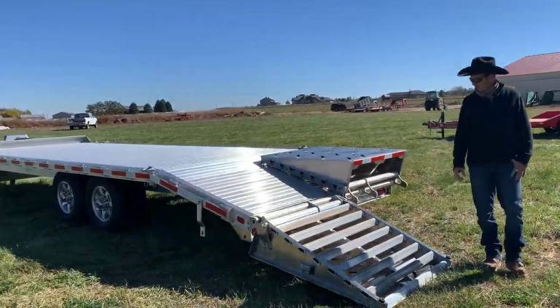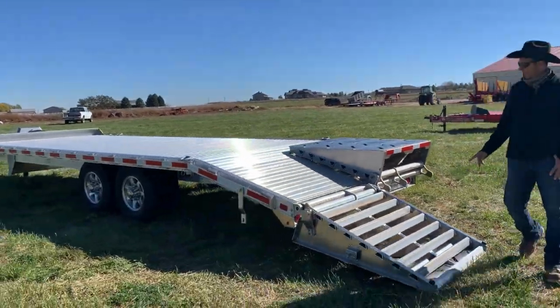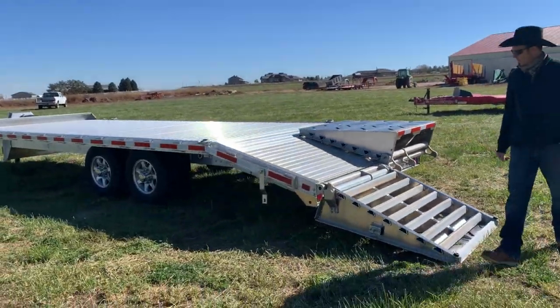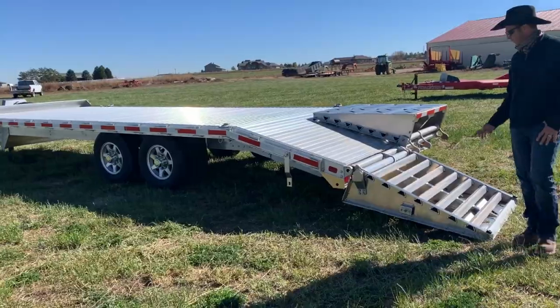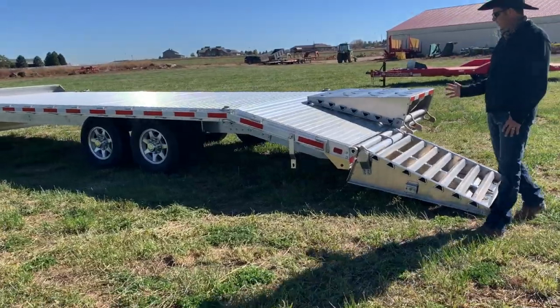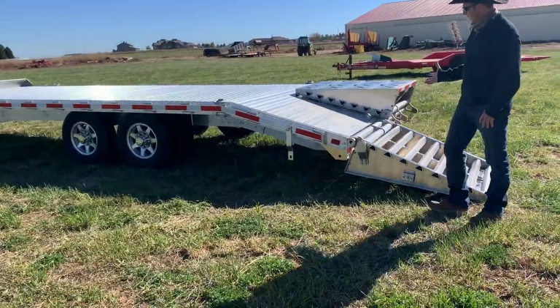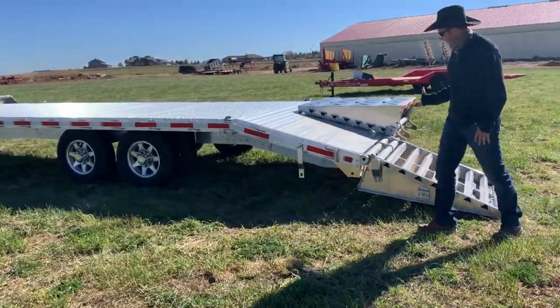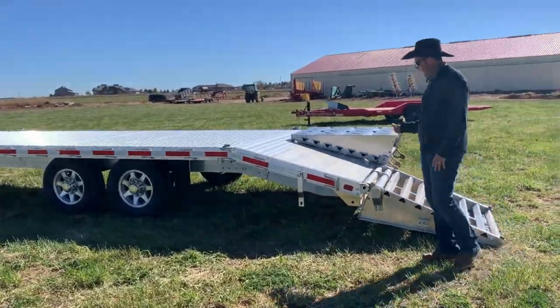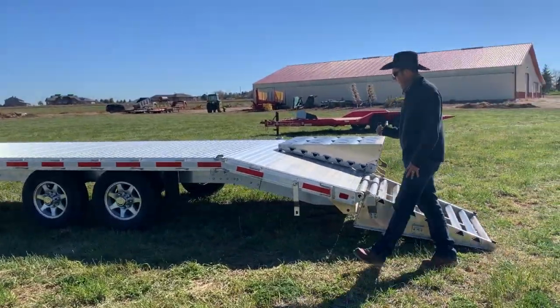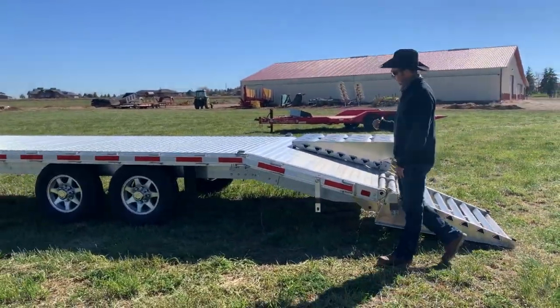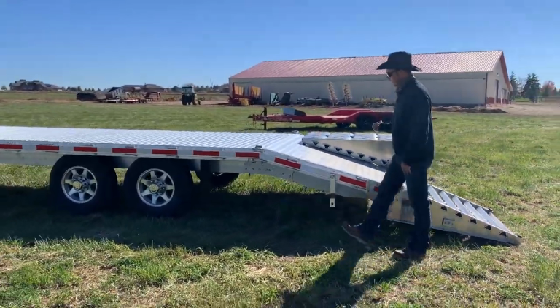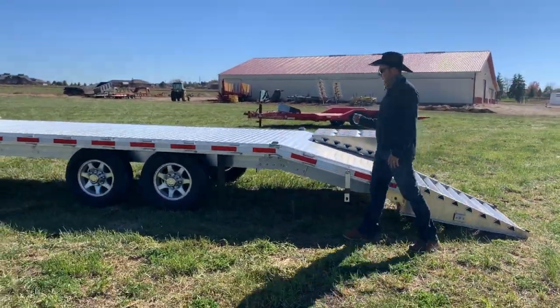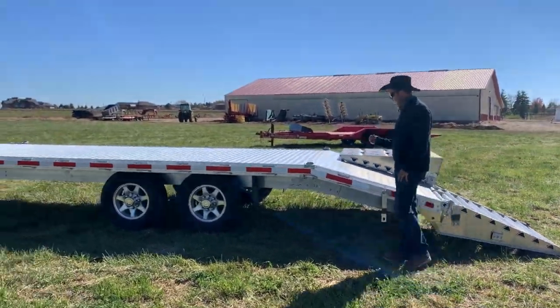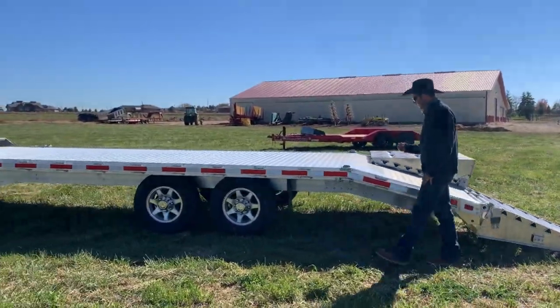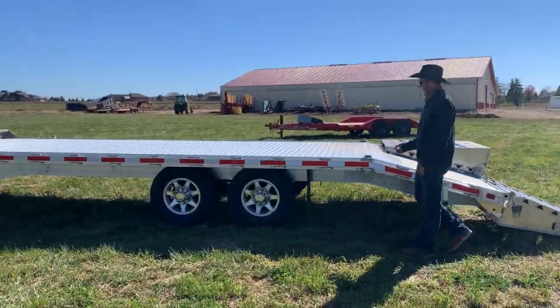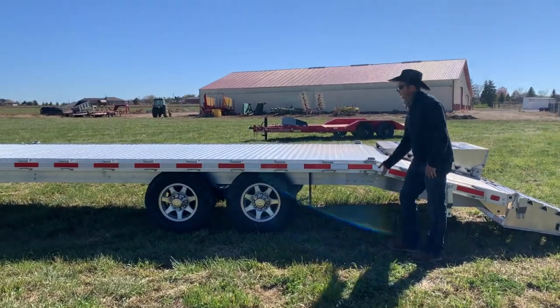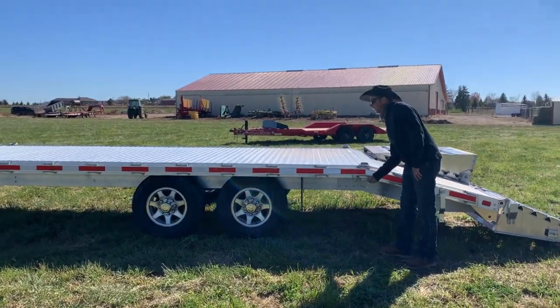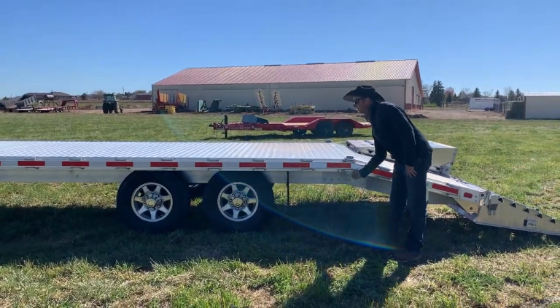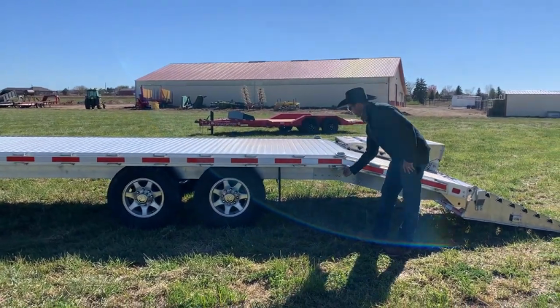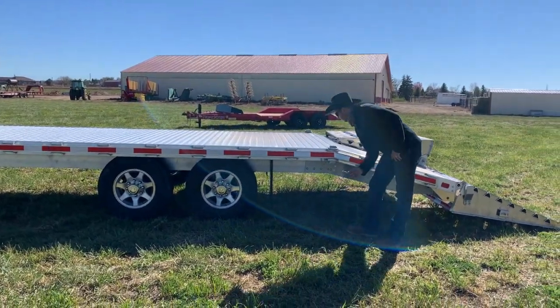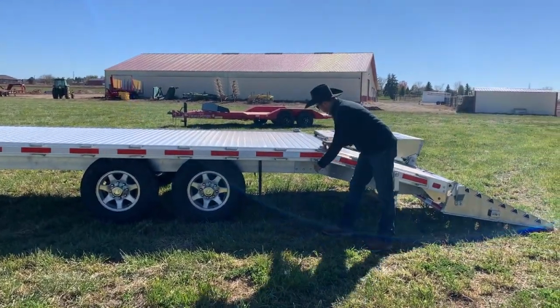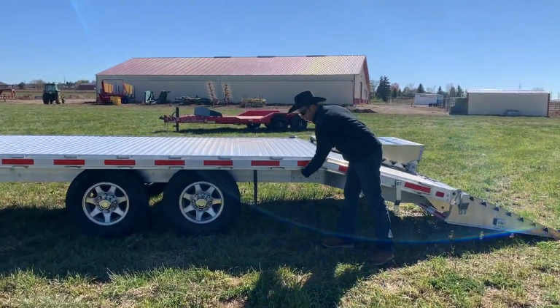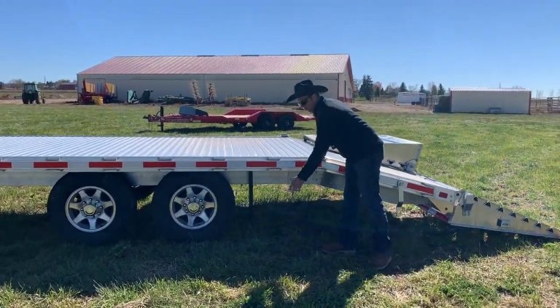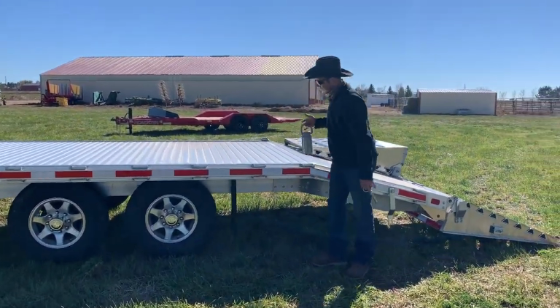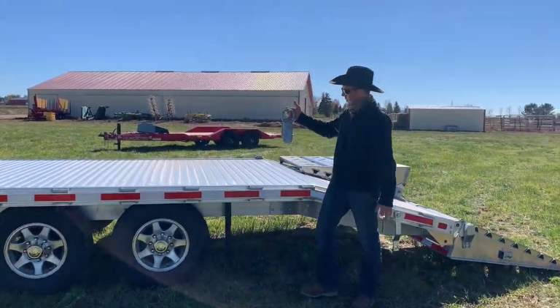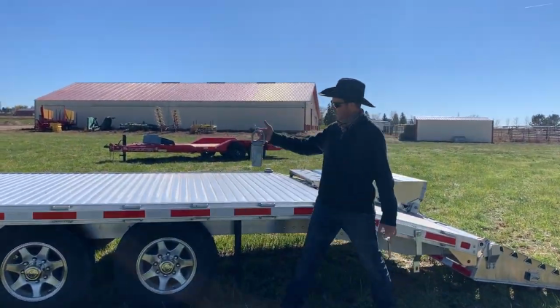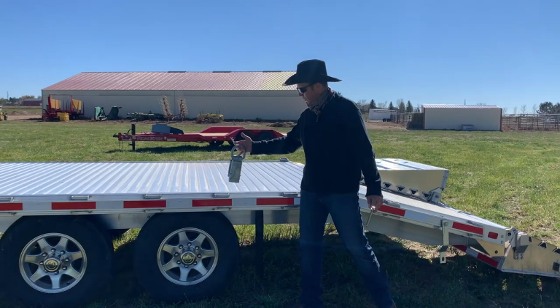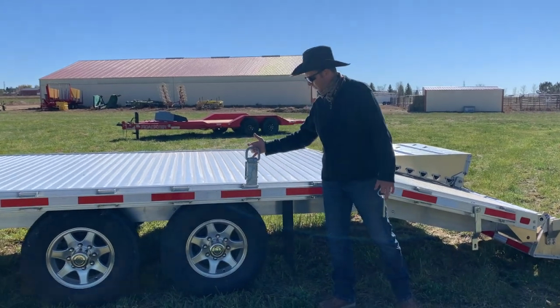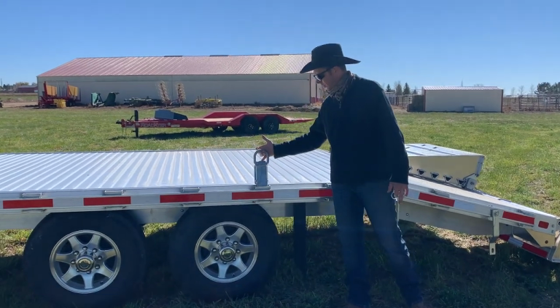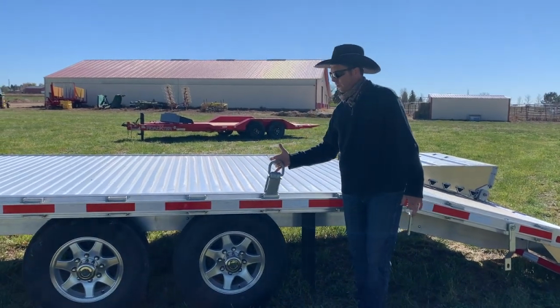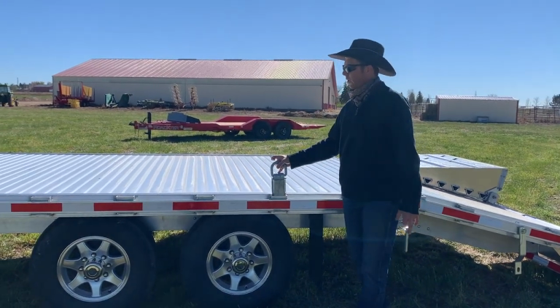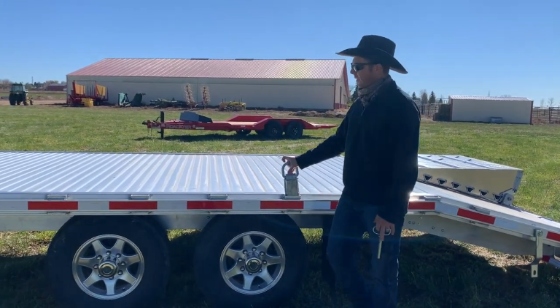Some other features that are really nice to see — of course, you're going to have LED lighting and plenty of extra marker lights. This also has heavy-duty rings that are adjustable, so you can set these rings wherever you need to for the load that you've got.